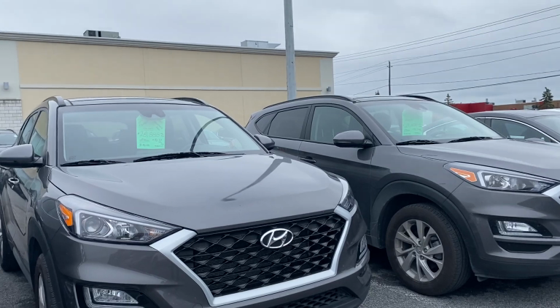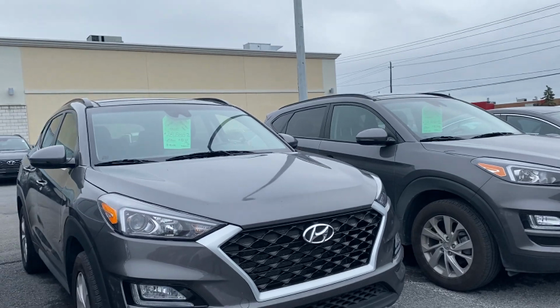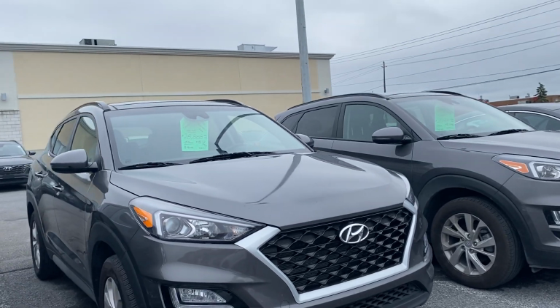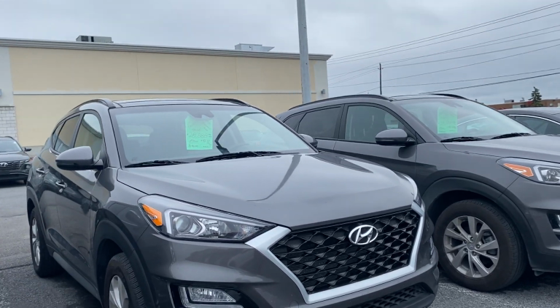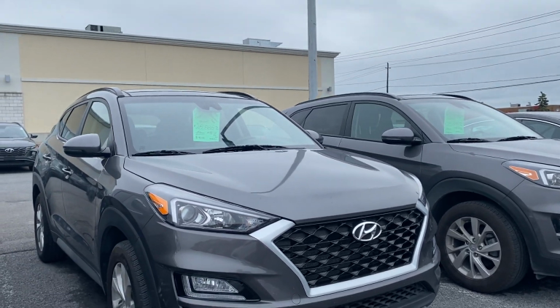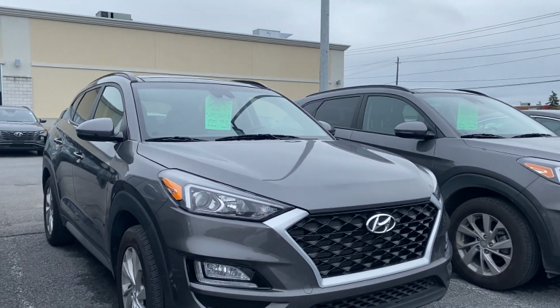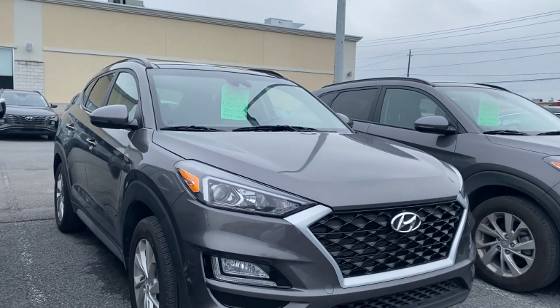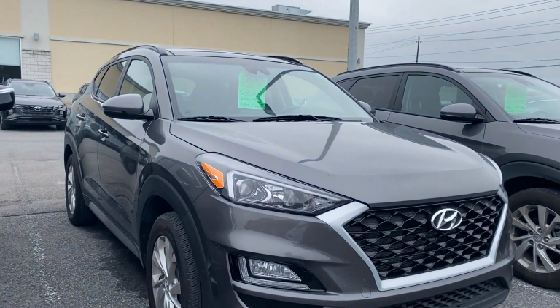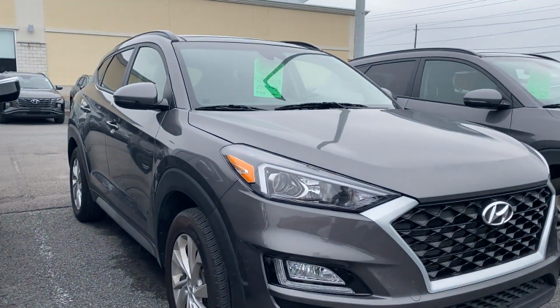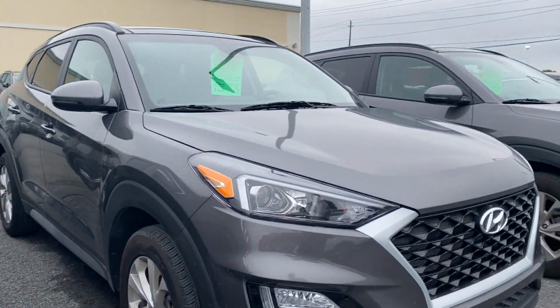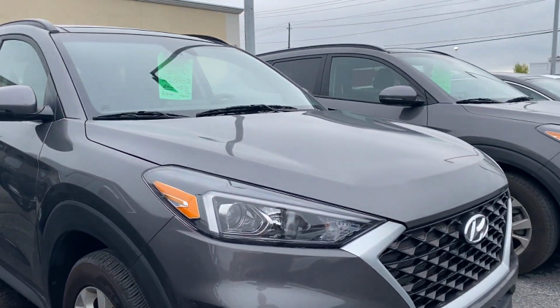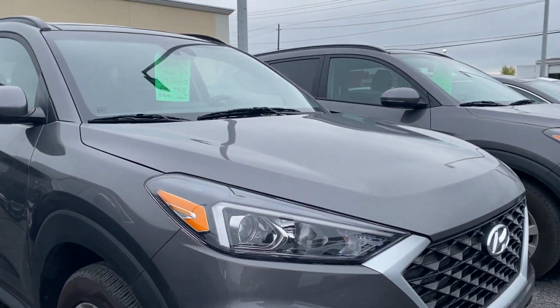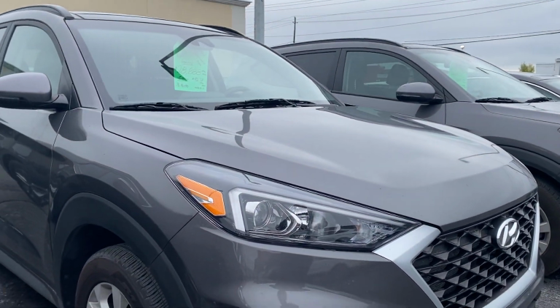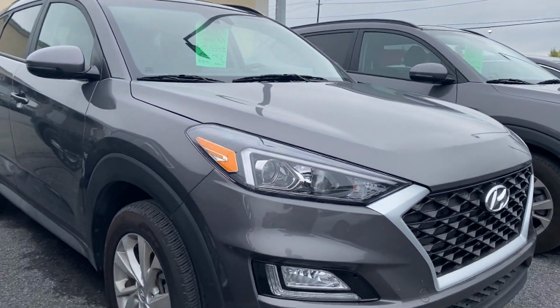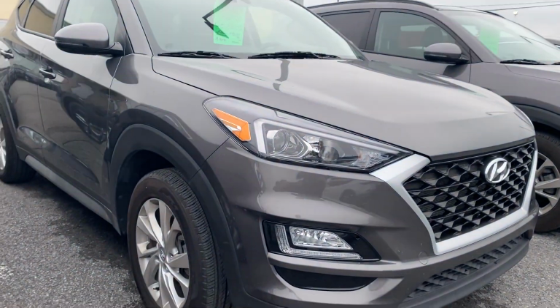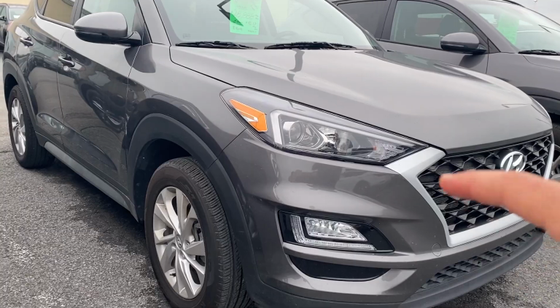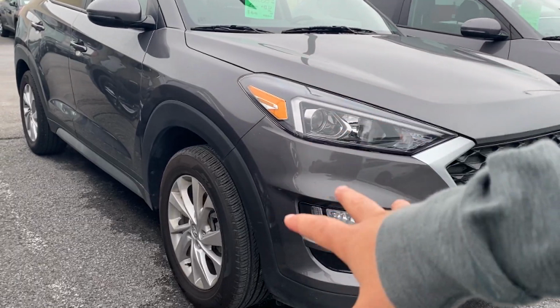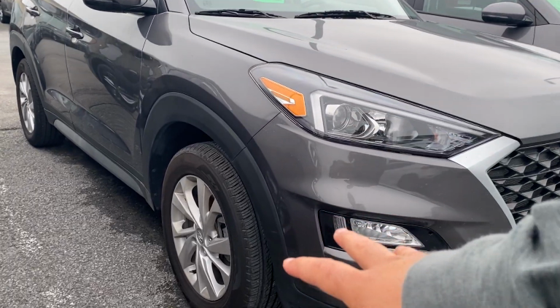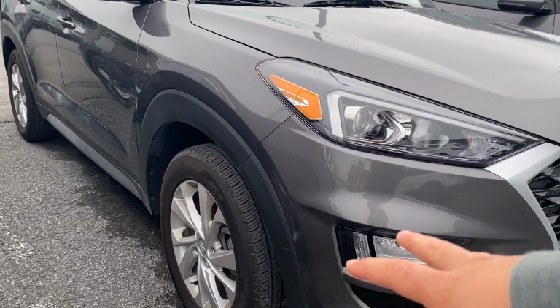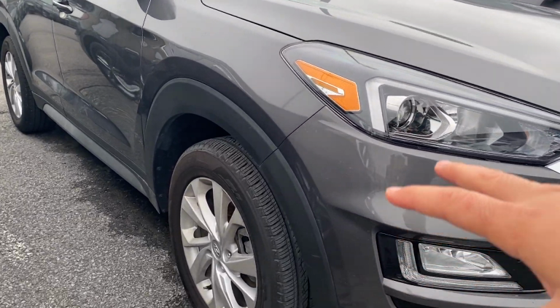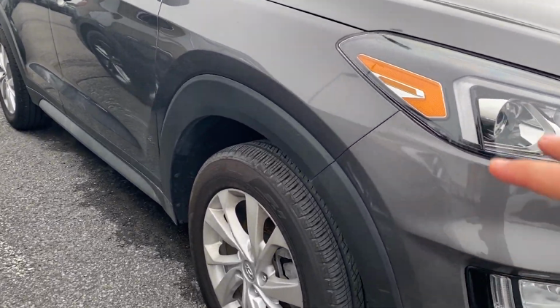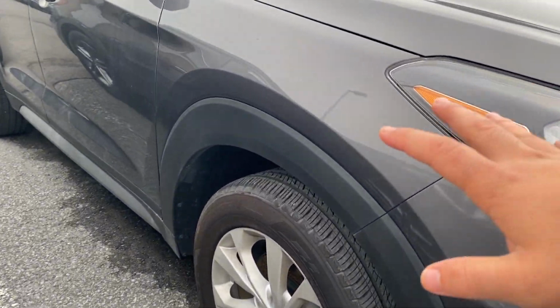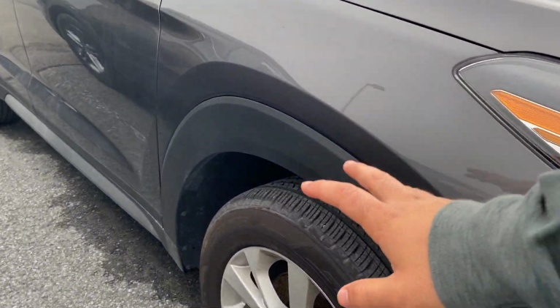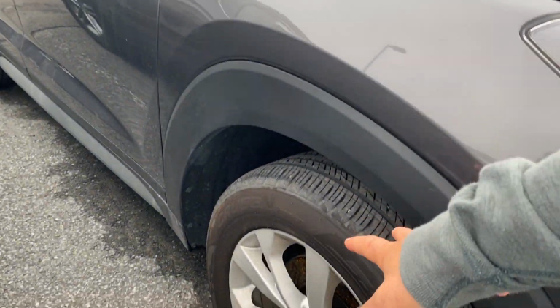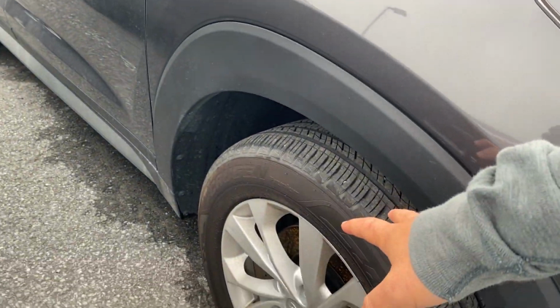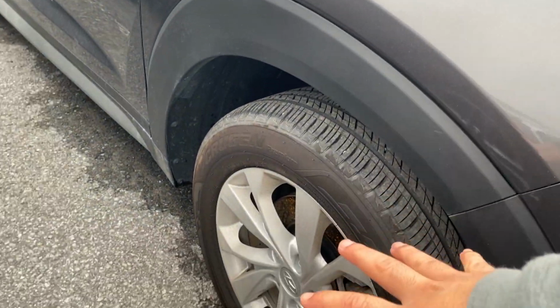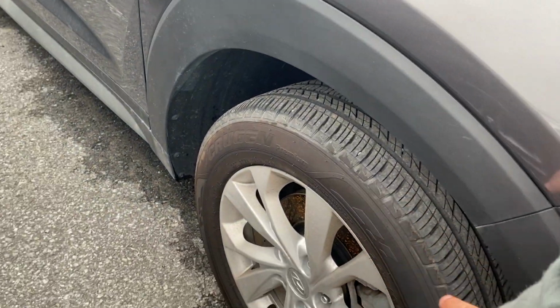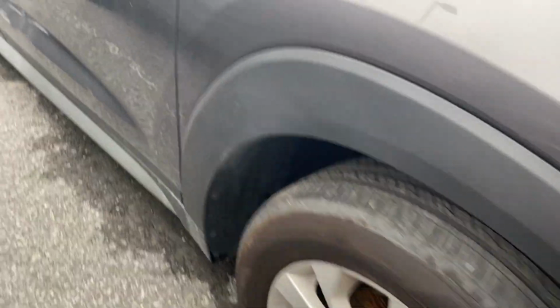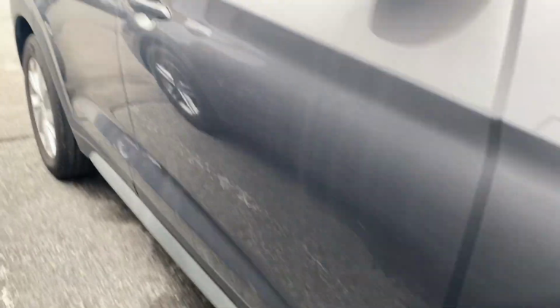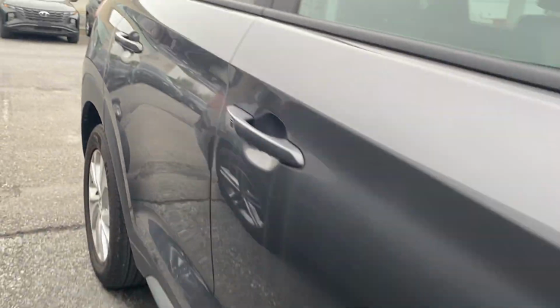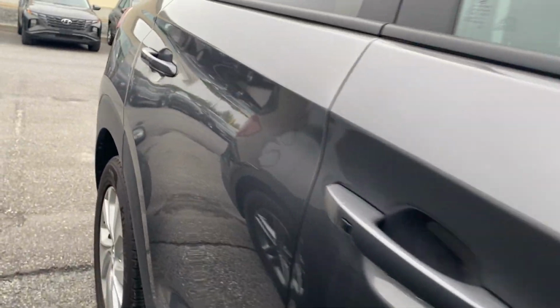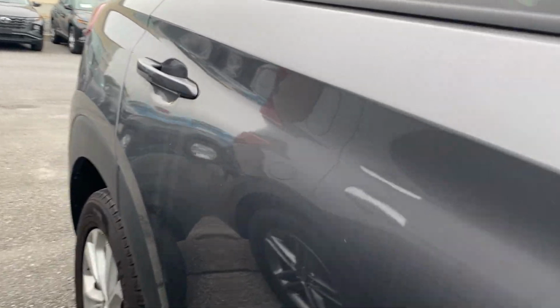We'll go through some of the exterior features first. It's a nice truckle gray in color, just came out of the detail department. Tons of tread left on the tires, and beautiful Hyundai alloy wheels.